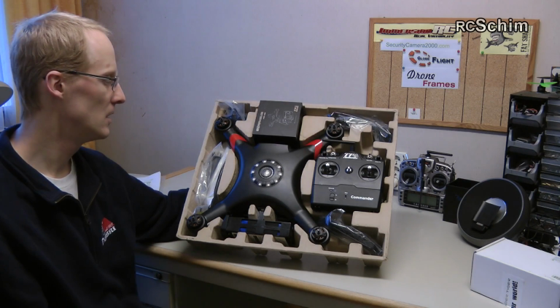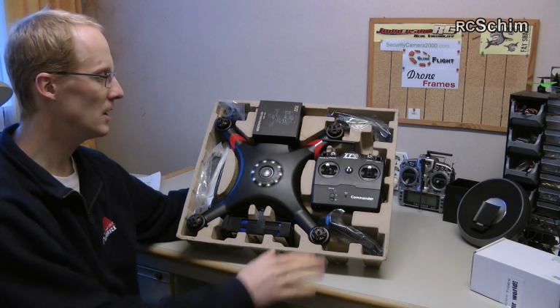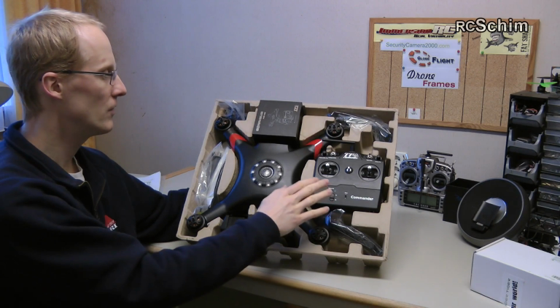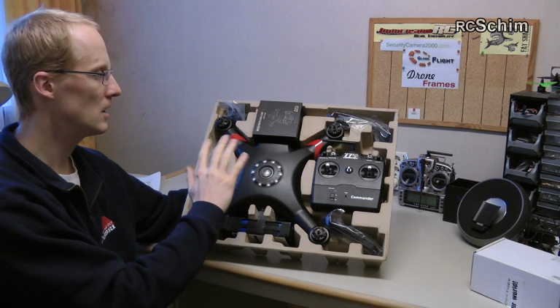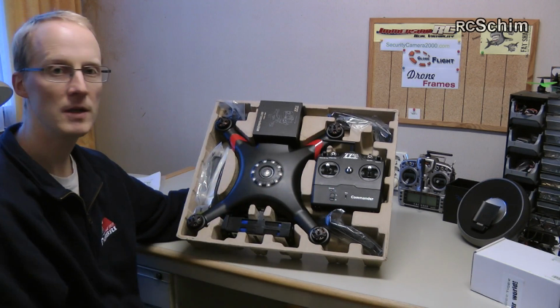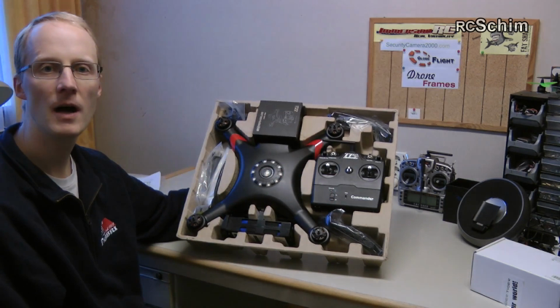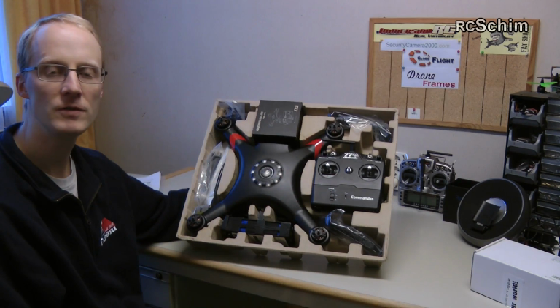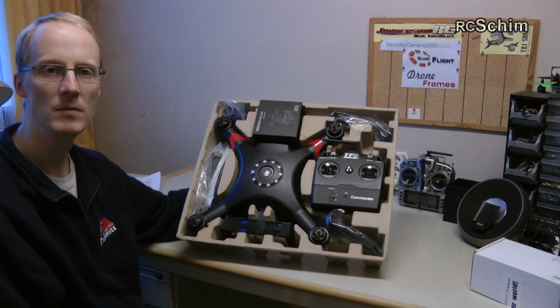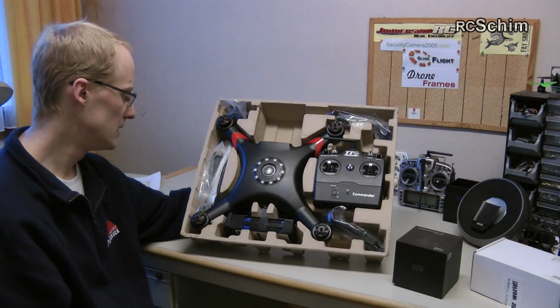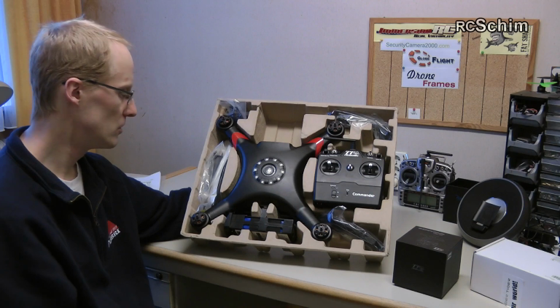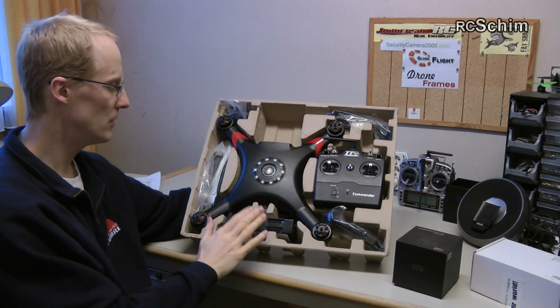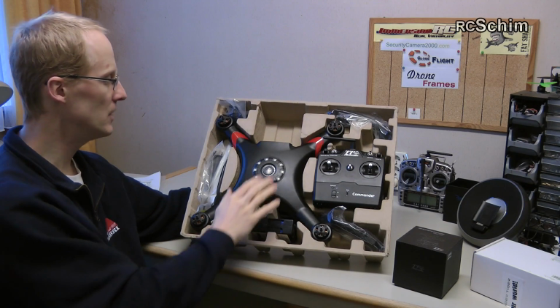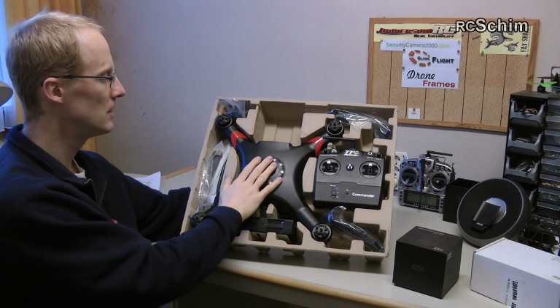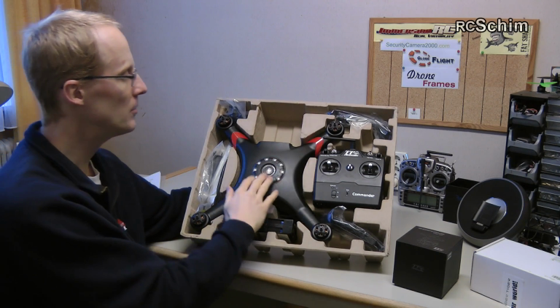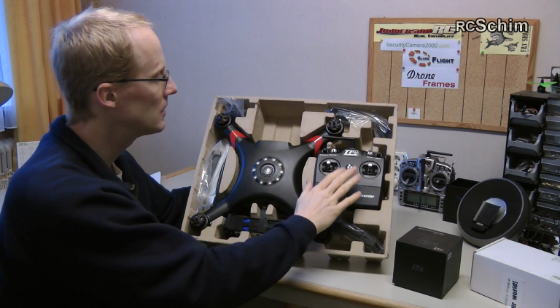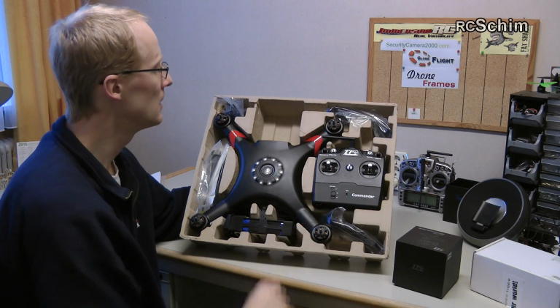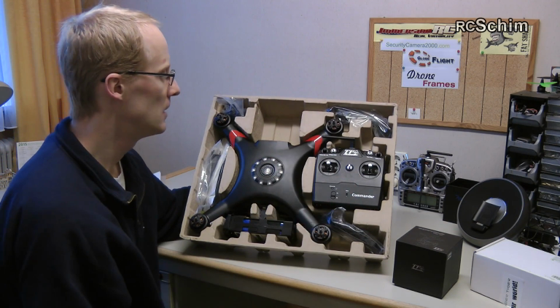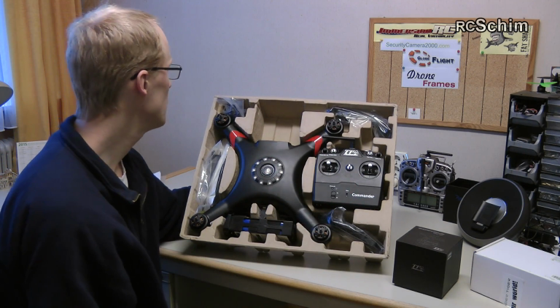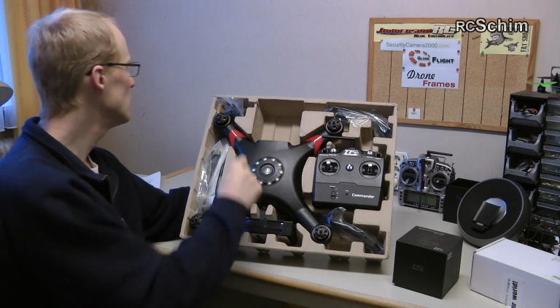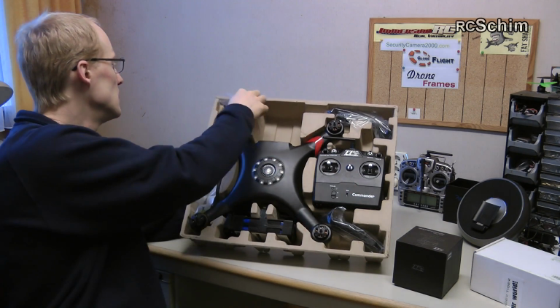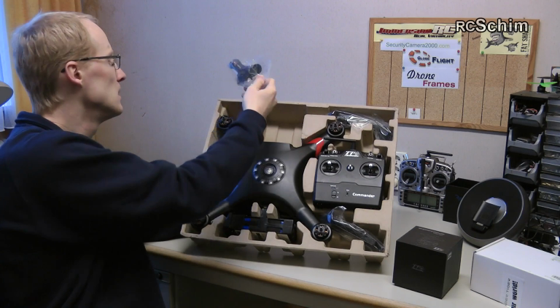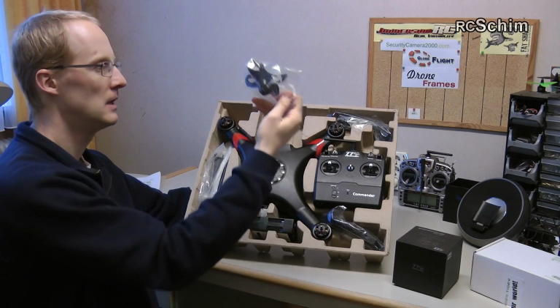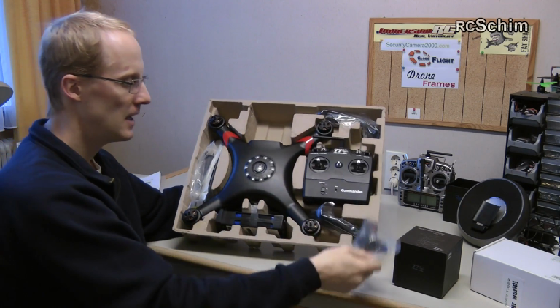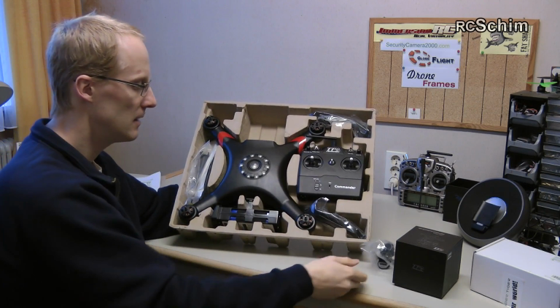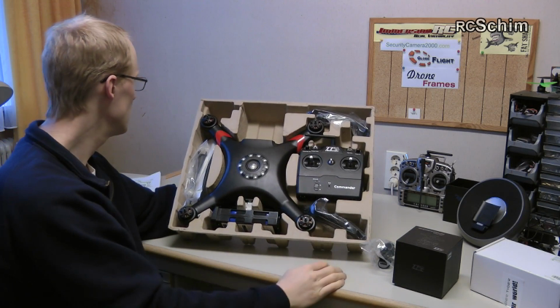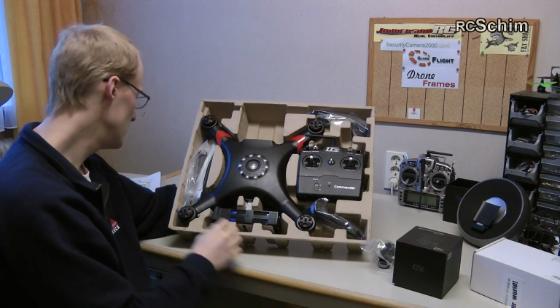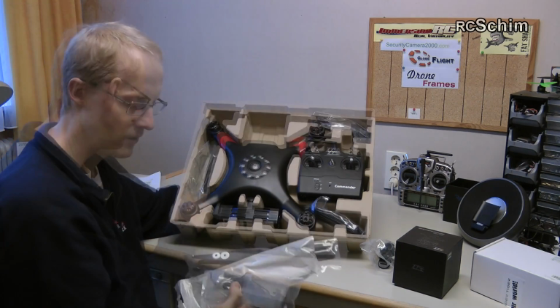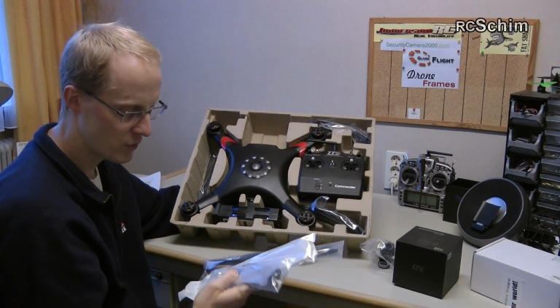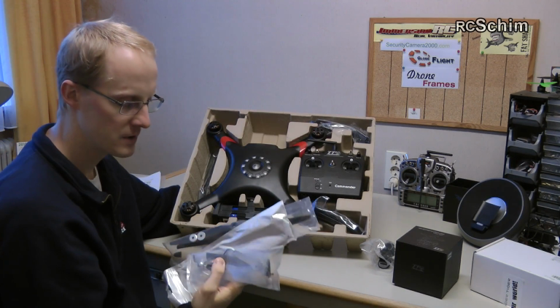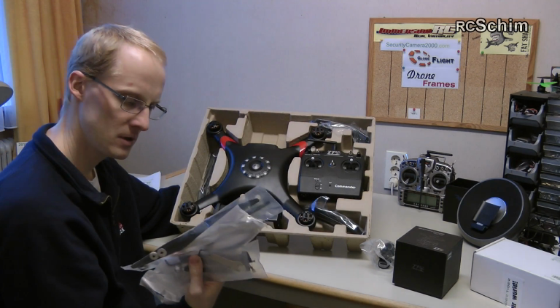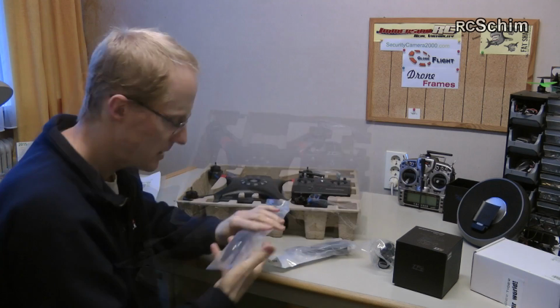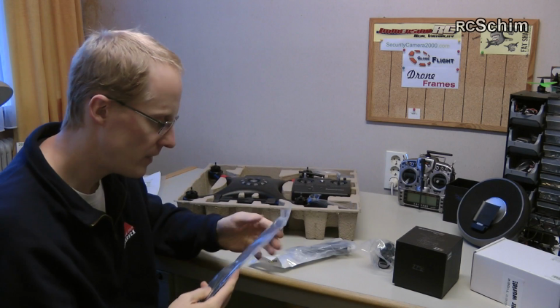We have a complete RTF system. So you have the battery, the copter, the radio, and the phone. Of course the props, 11-5.